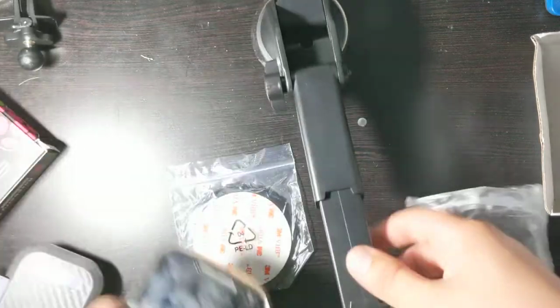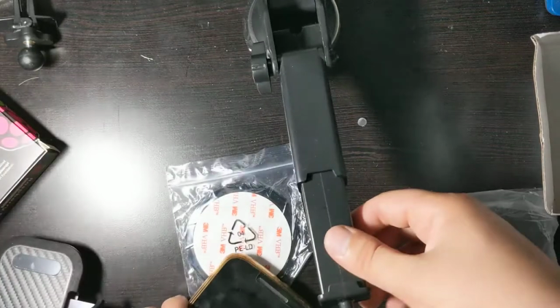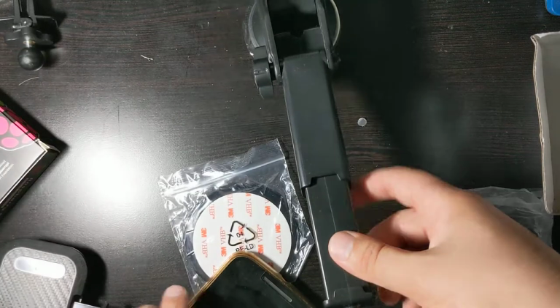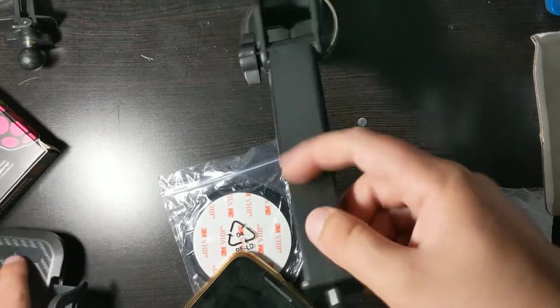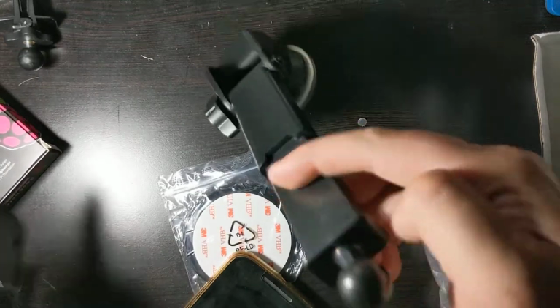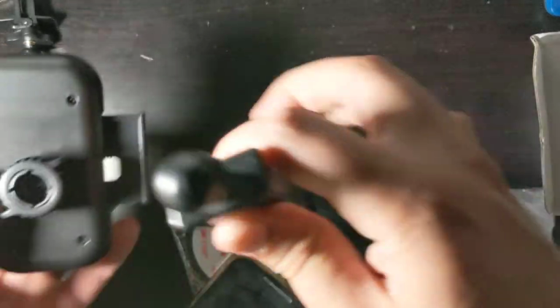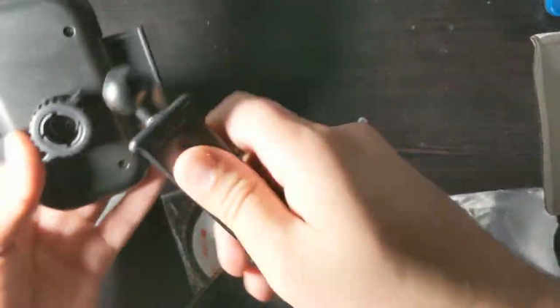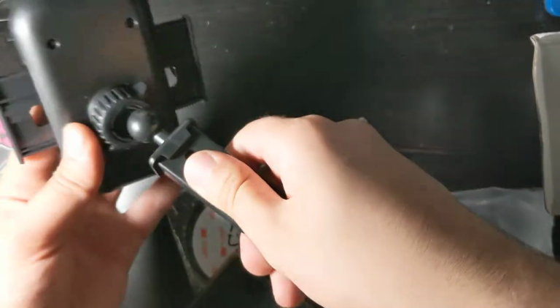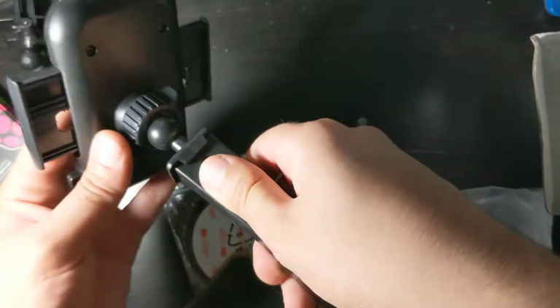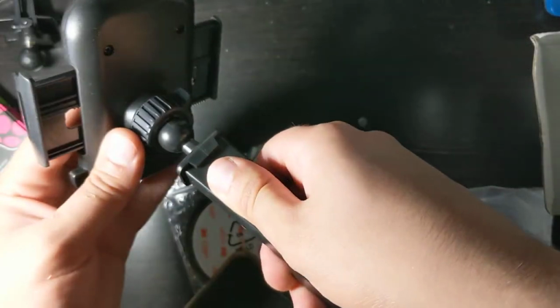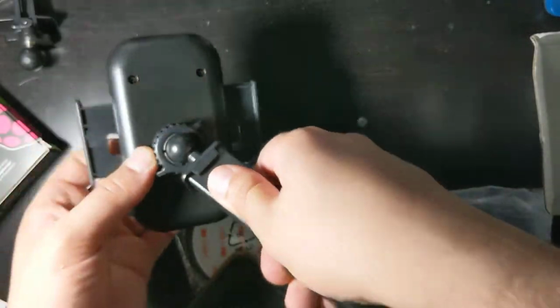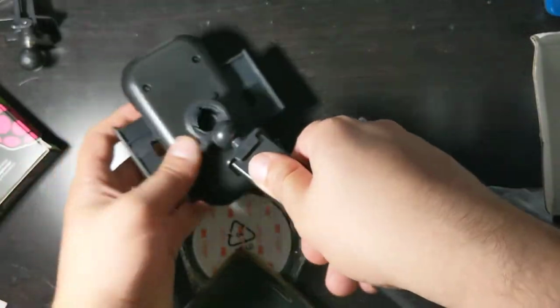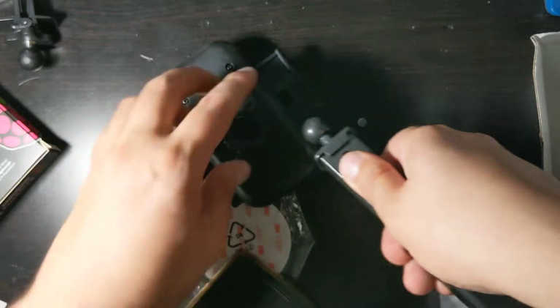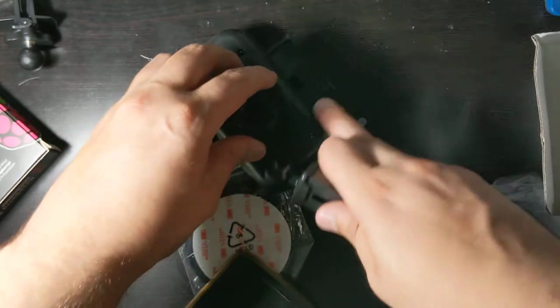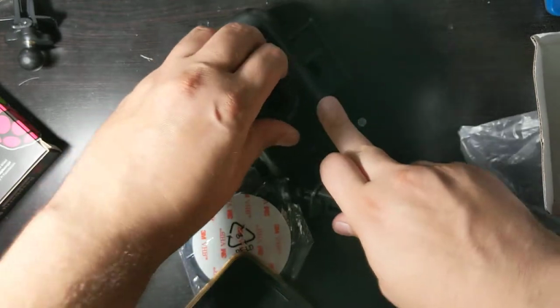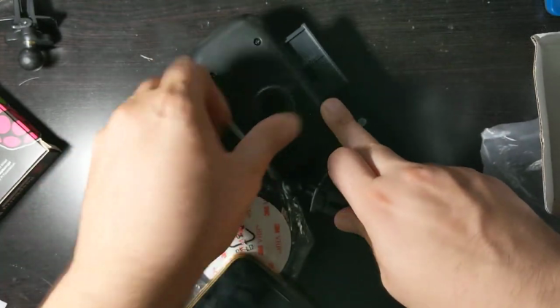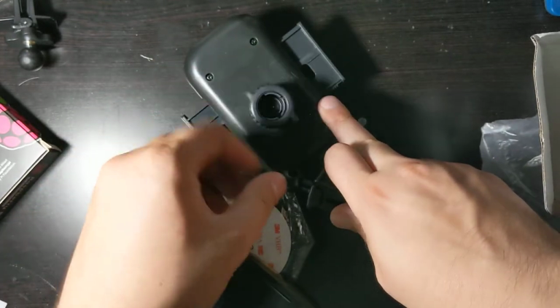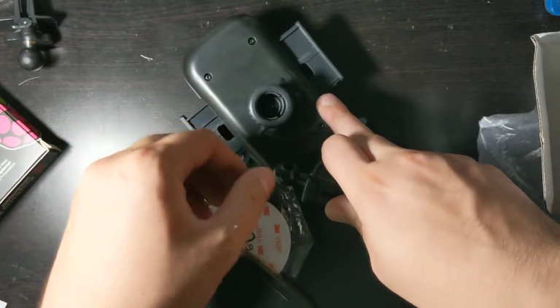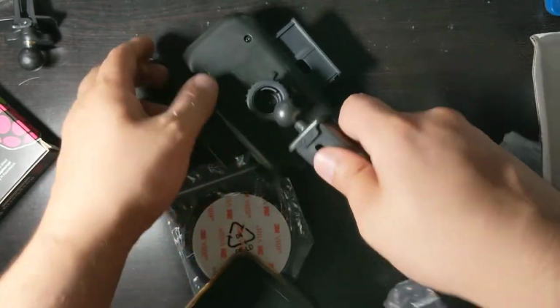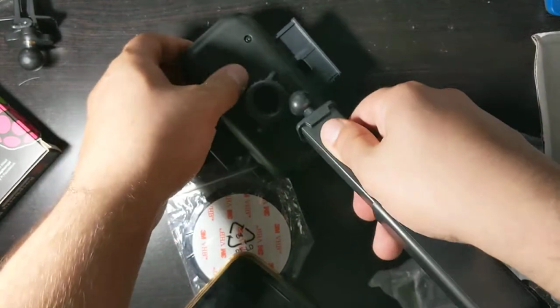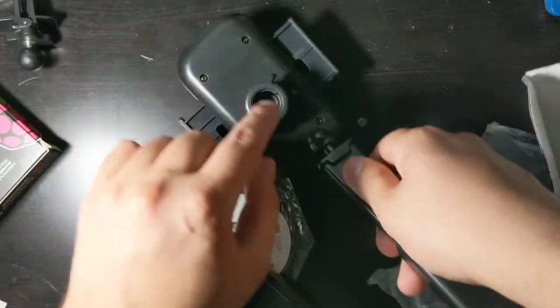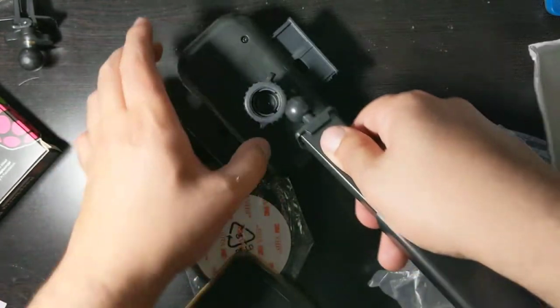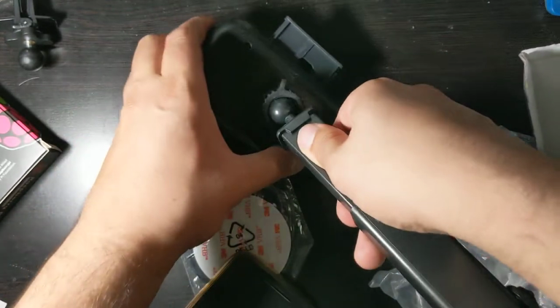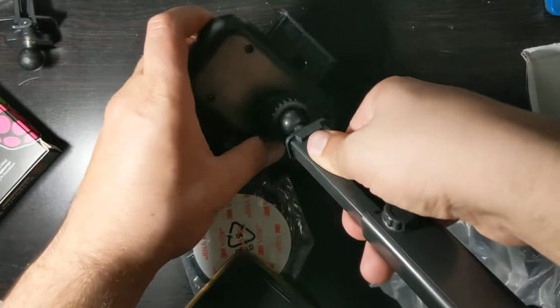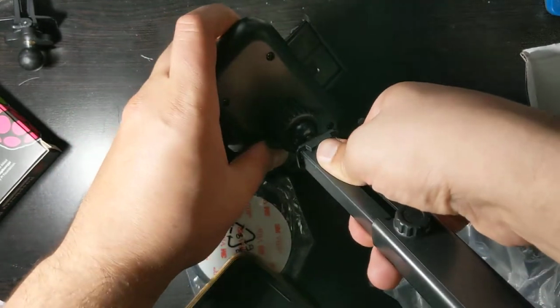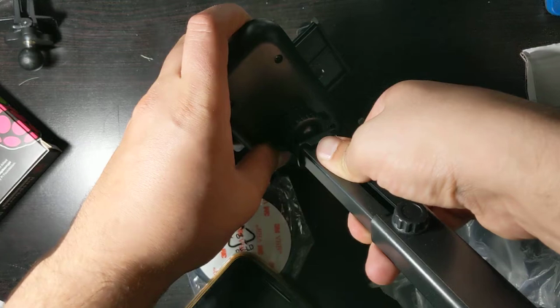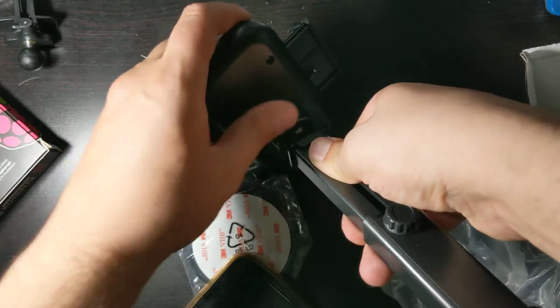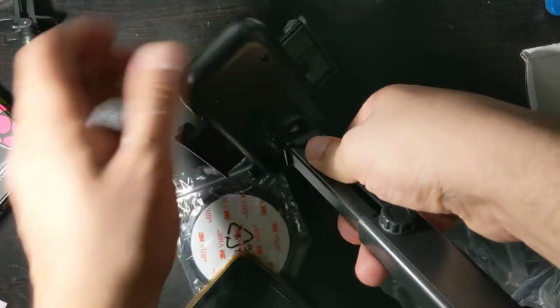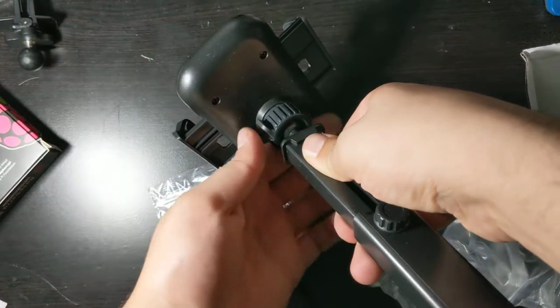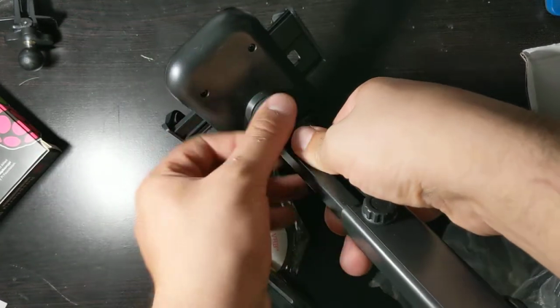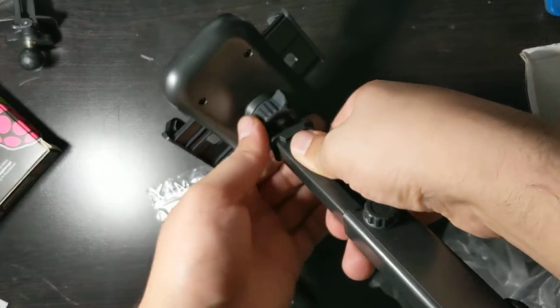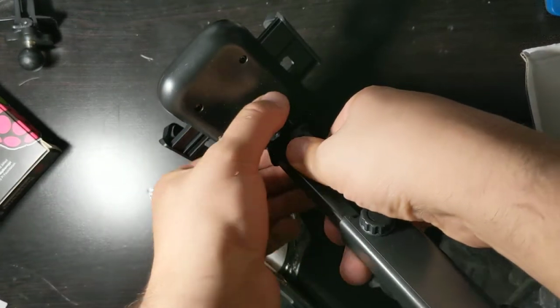How does this go into the actual phone holder? Well, I'm glad you asked because I'm about to show you. First you want to unscrew this, make that loose, and once you do that you're going to click it in and just tighten it up.